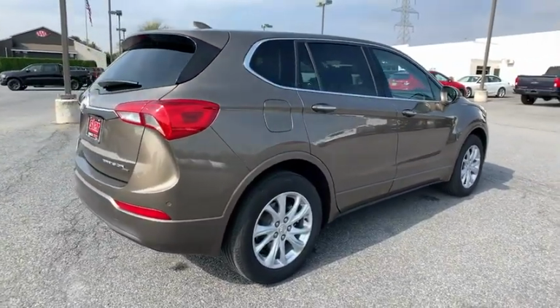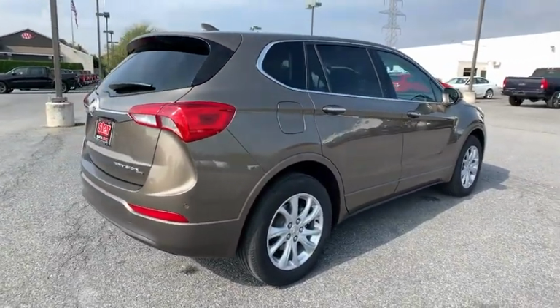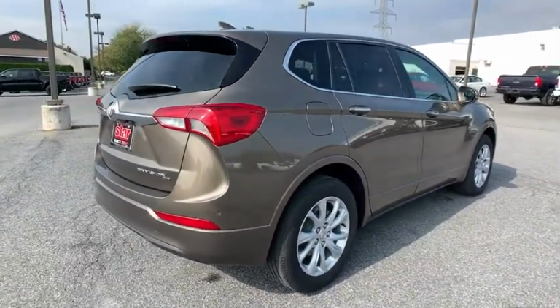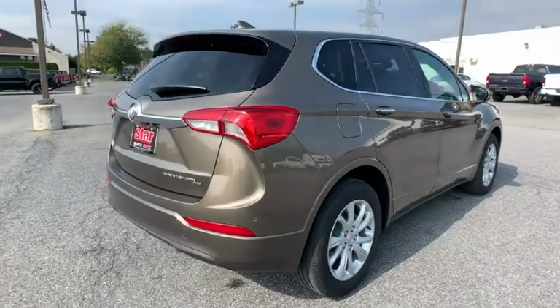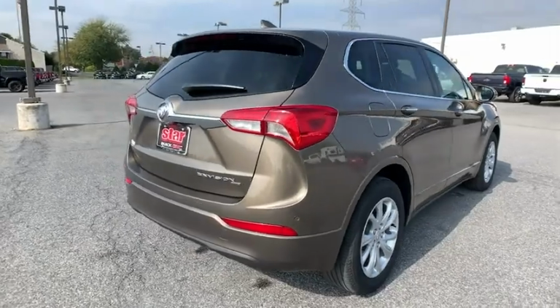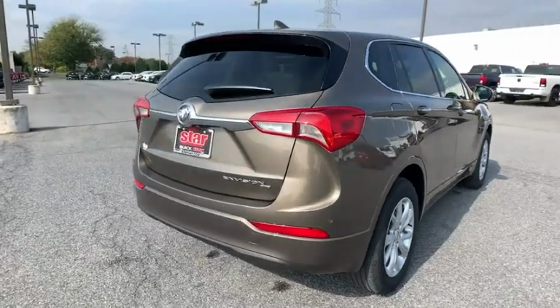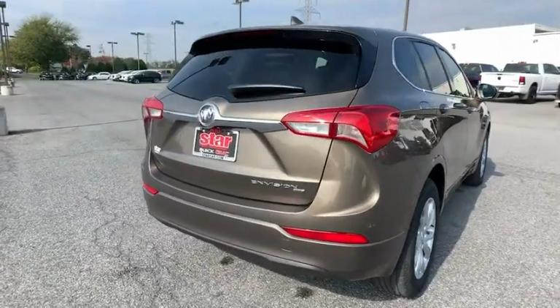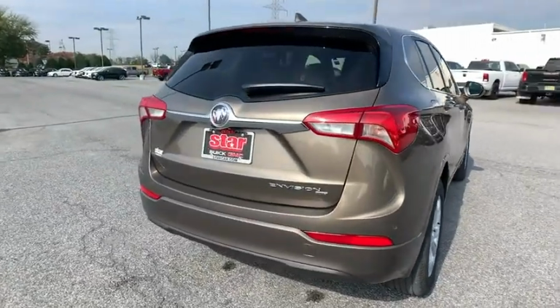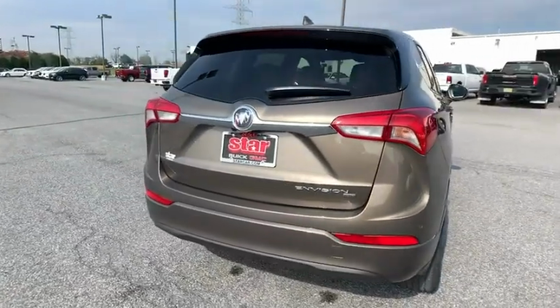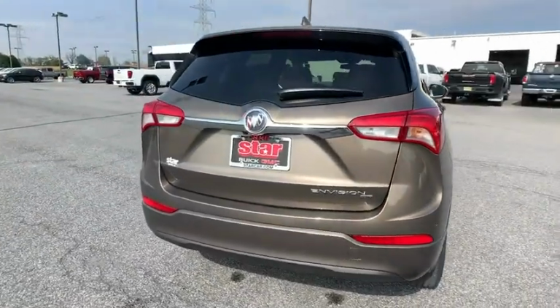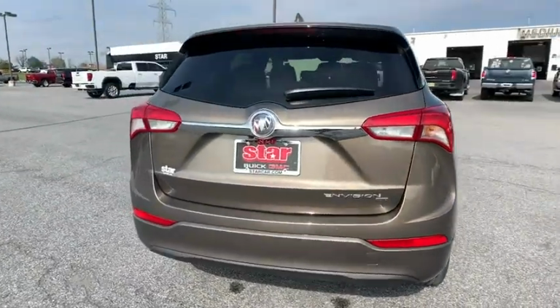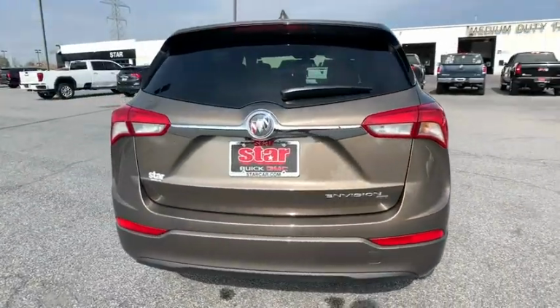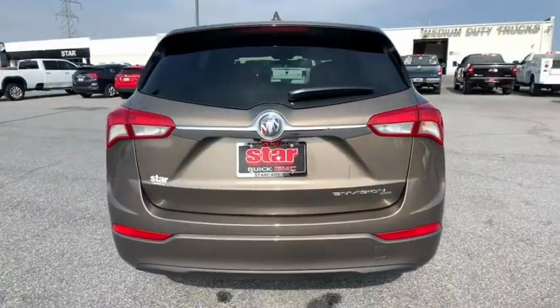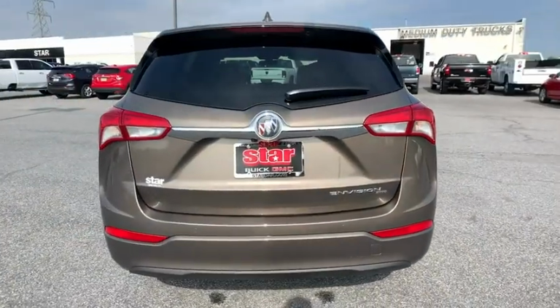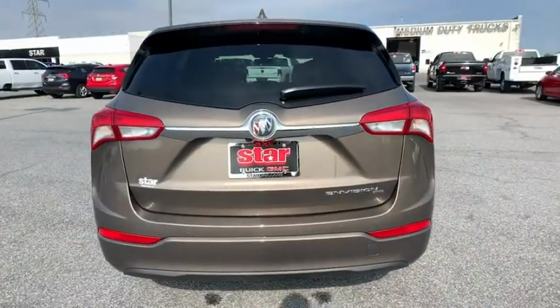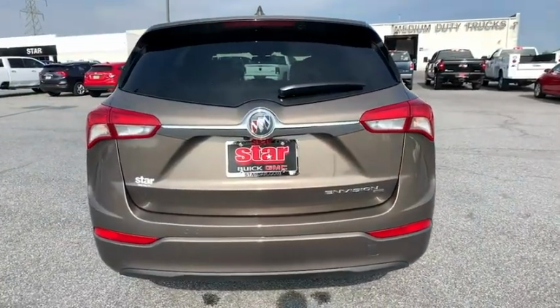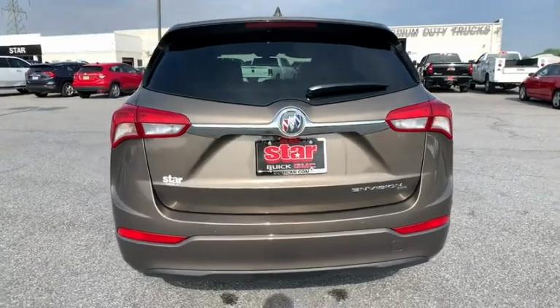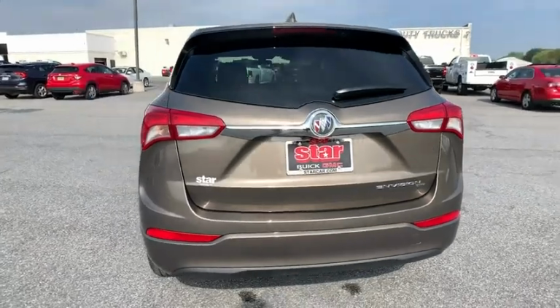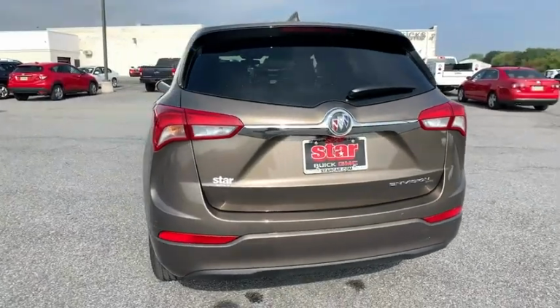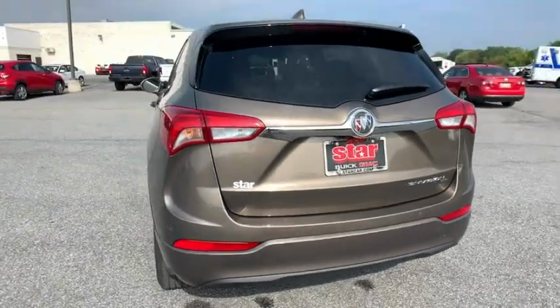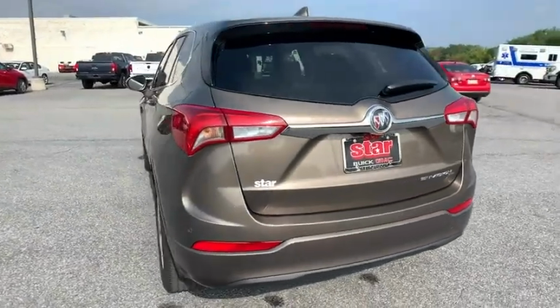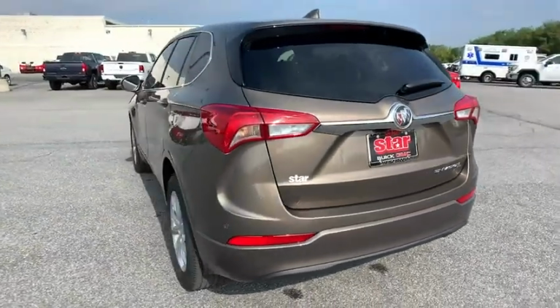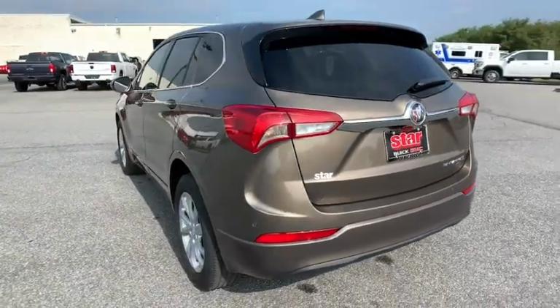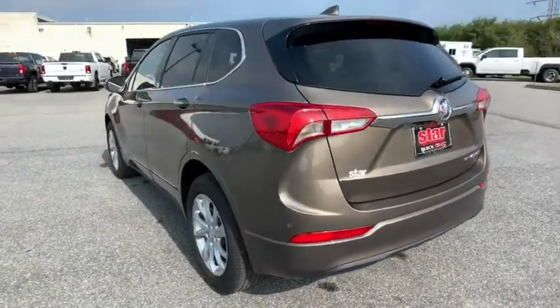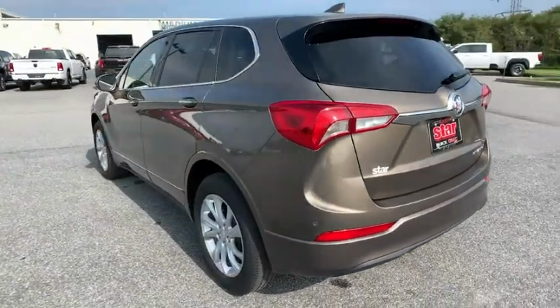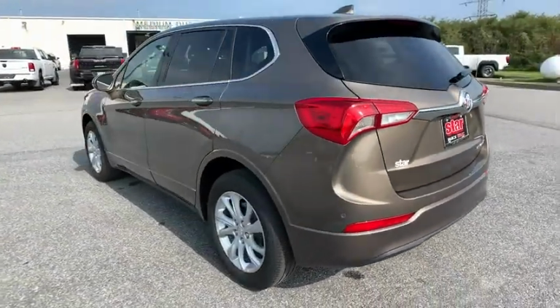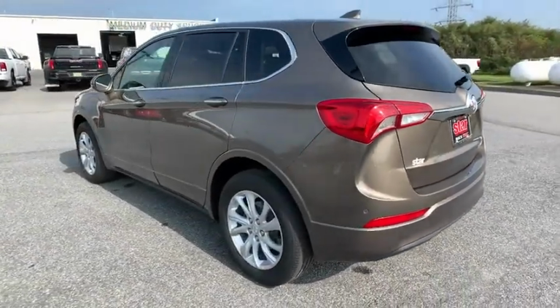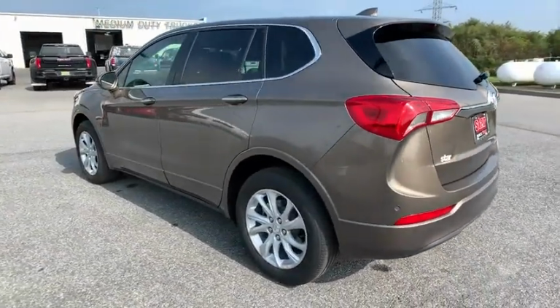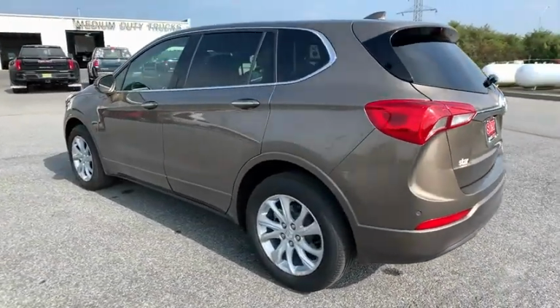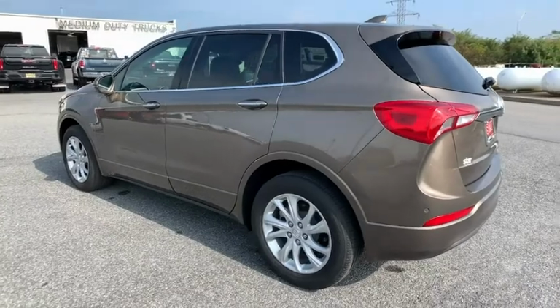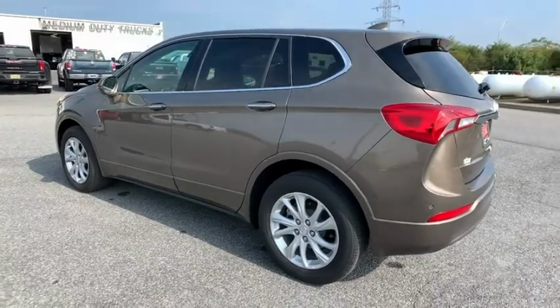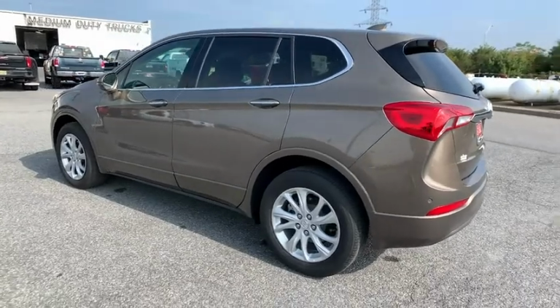This vehicle has less than 15,000 miles. Here are some of this vehicle's great options: power liftgate, power passenger seat, traction control, dual airbags, power steering, alloy wheels, floor mats.